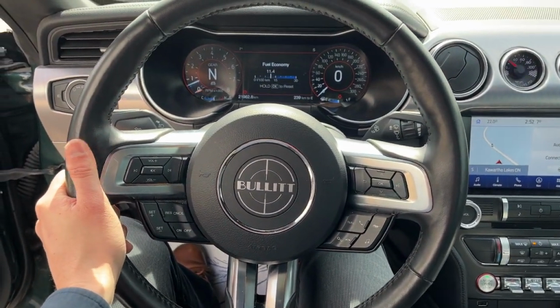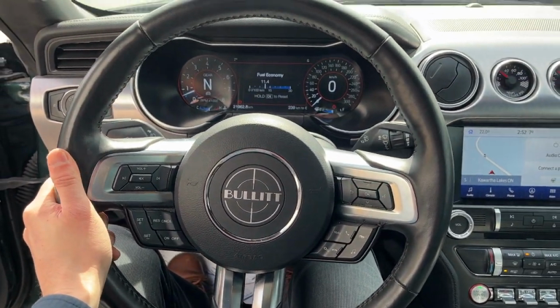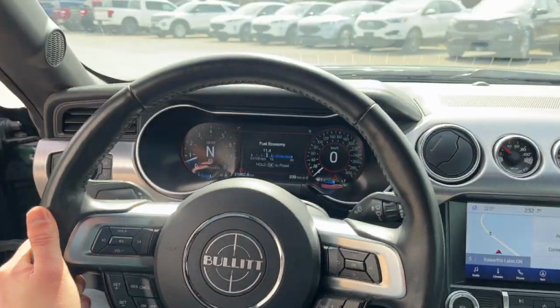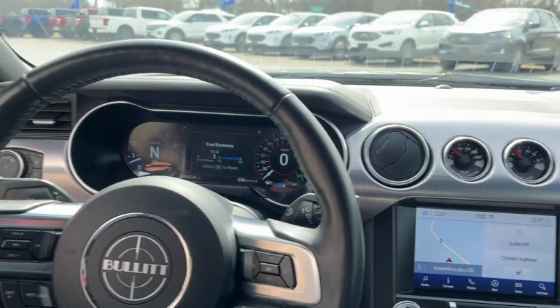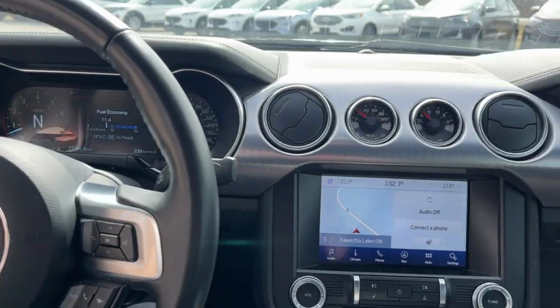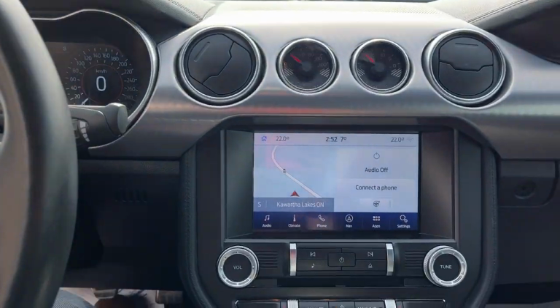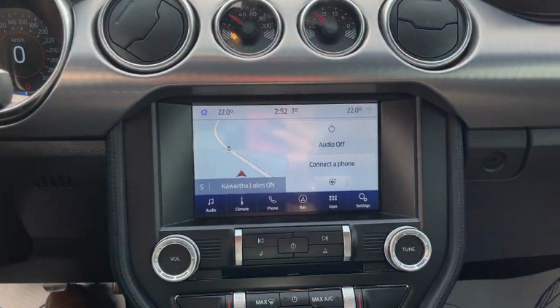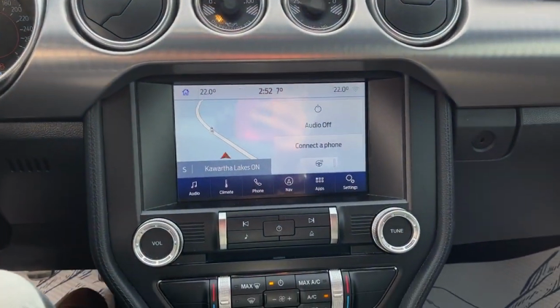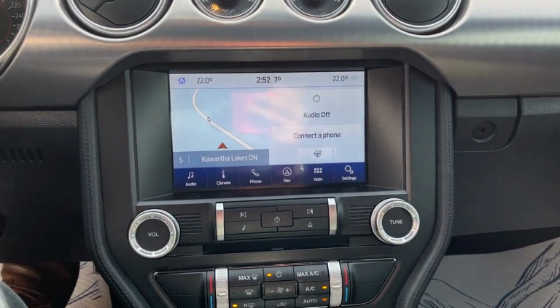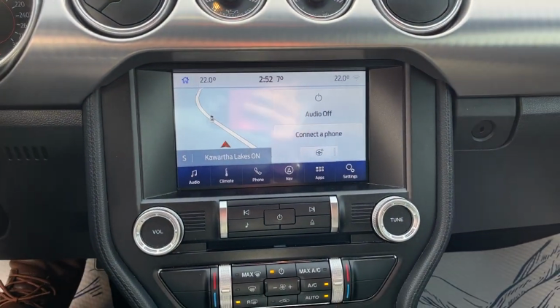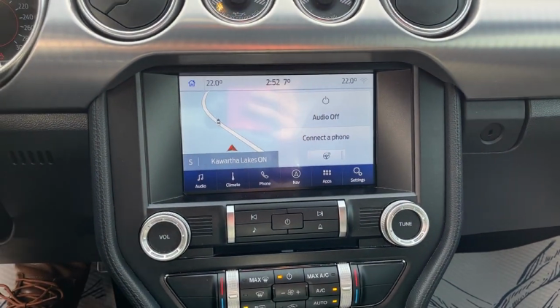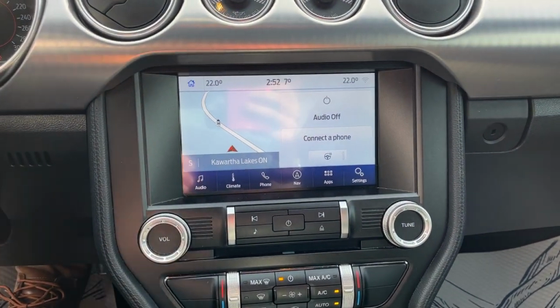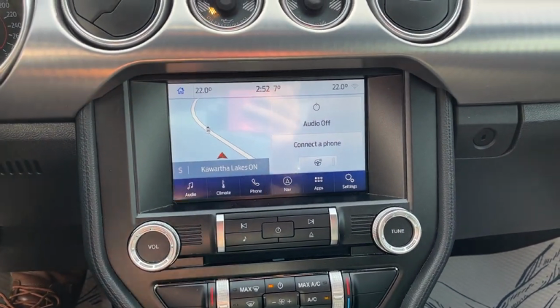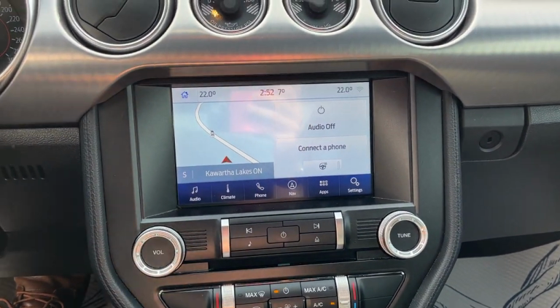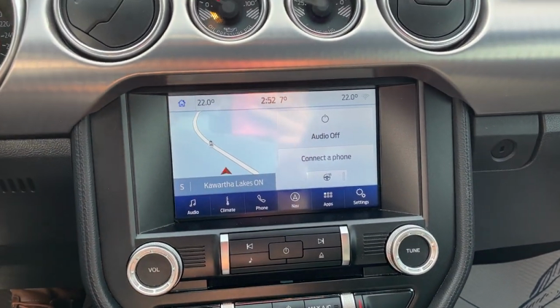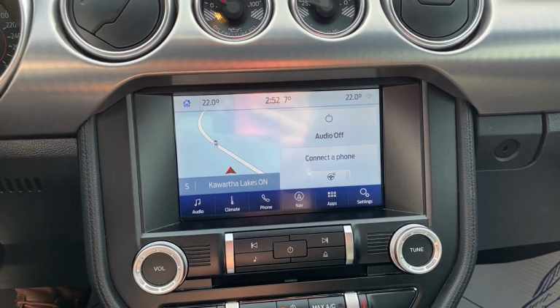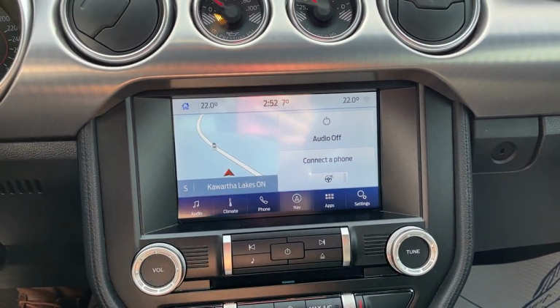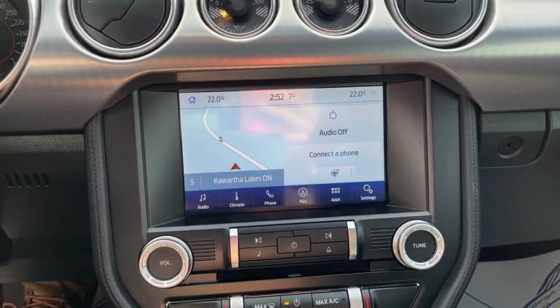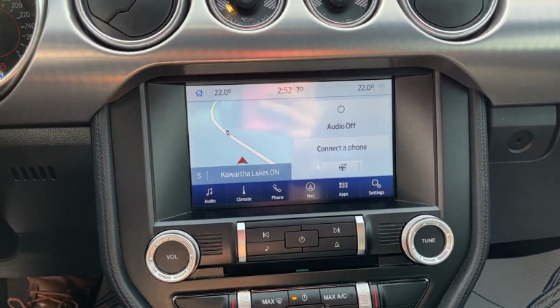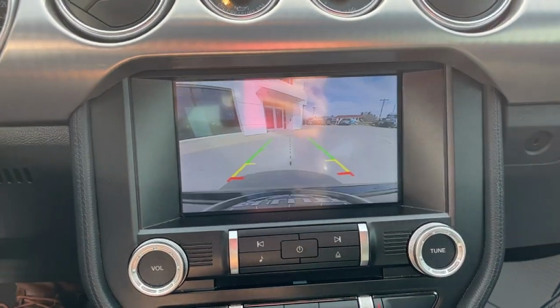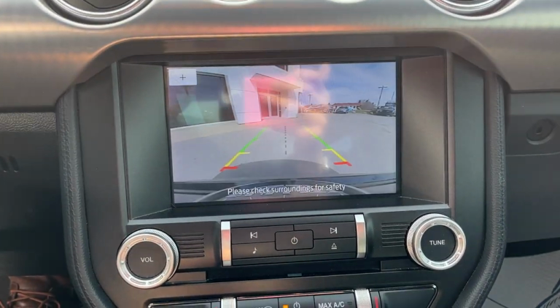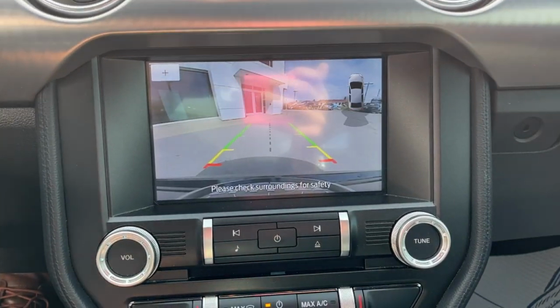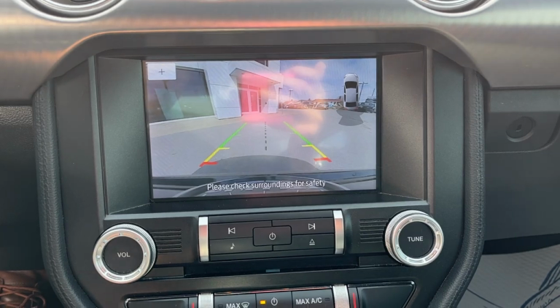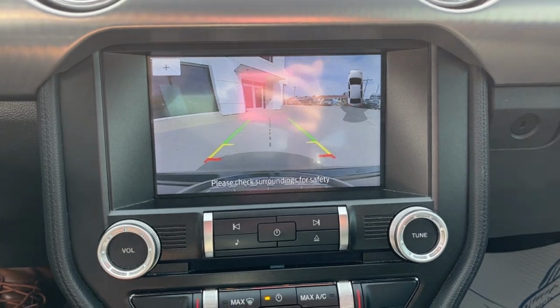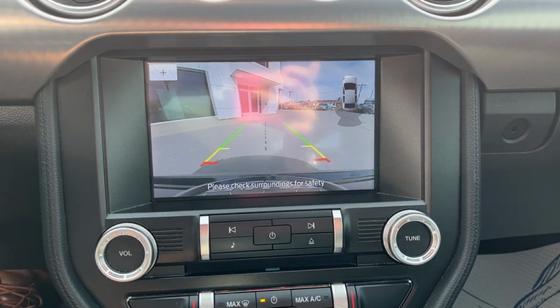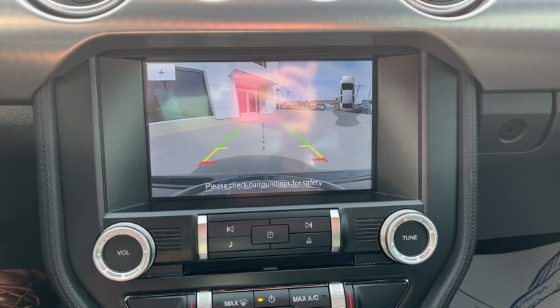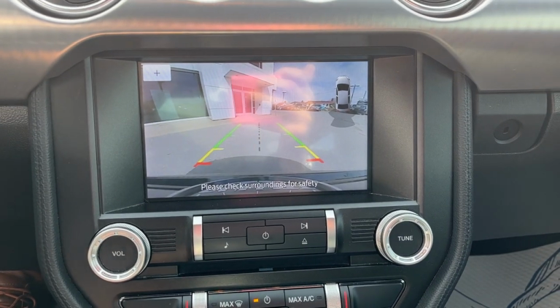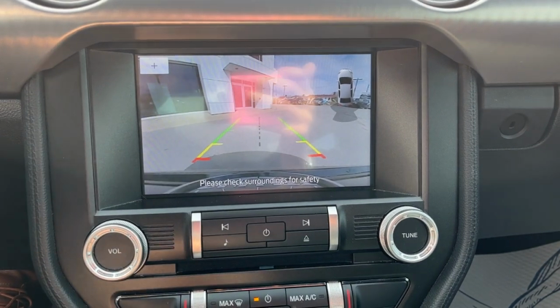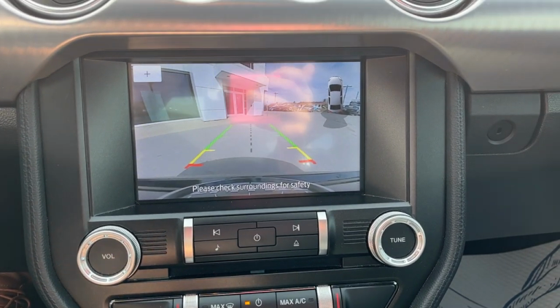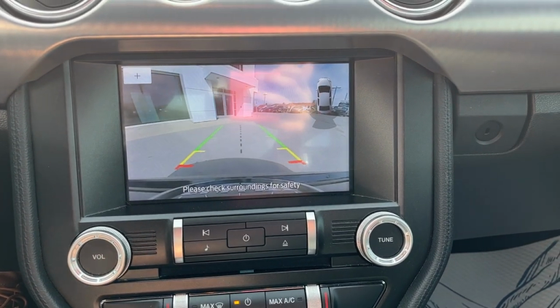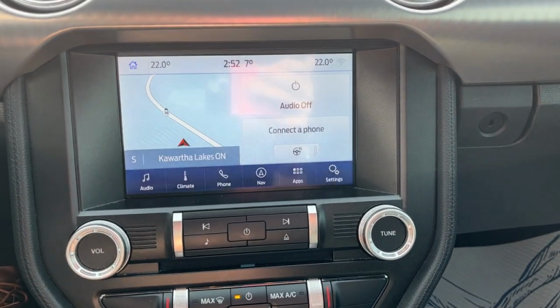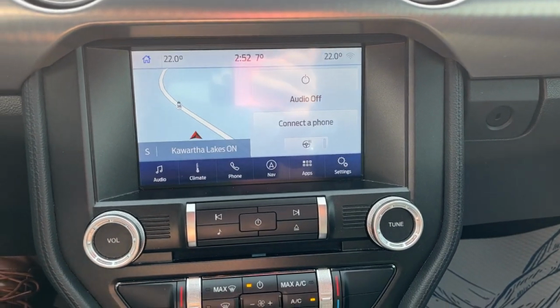This one does have voice-activated navigation as well, and if I pop it in reverse here, you do also have your backup camera with your reverse parking sensors.